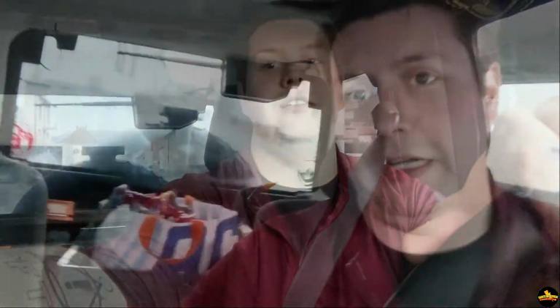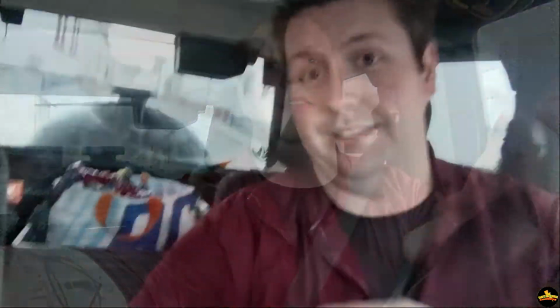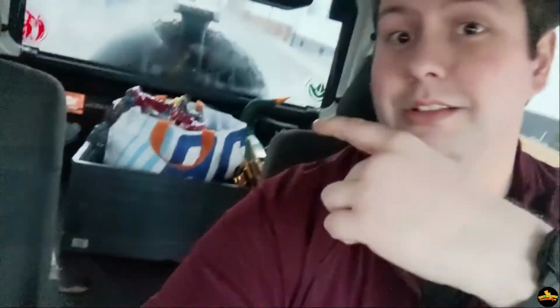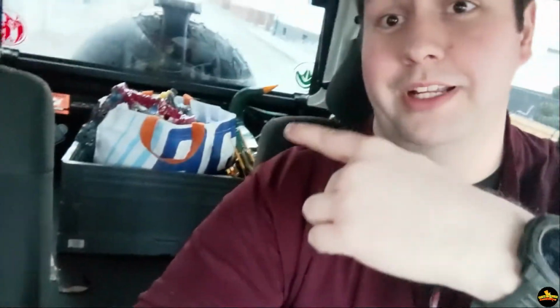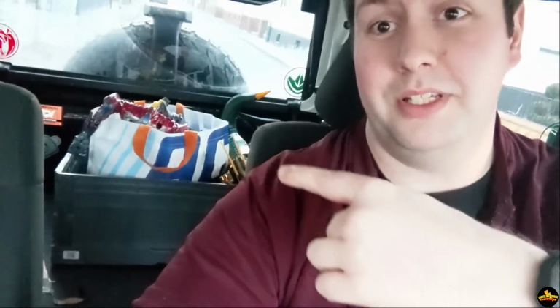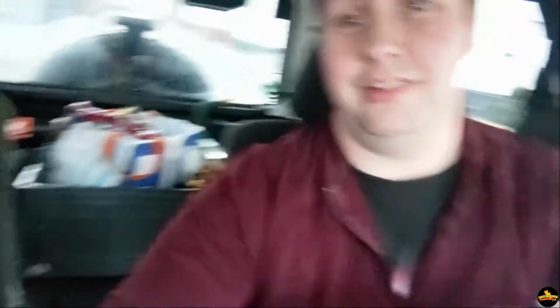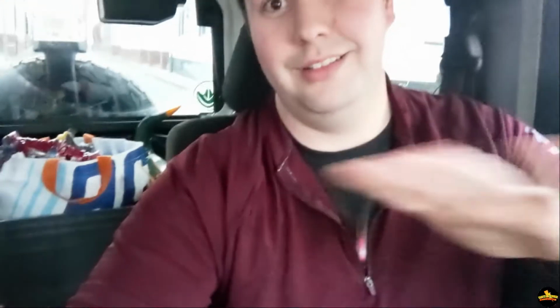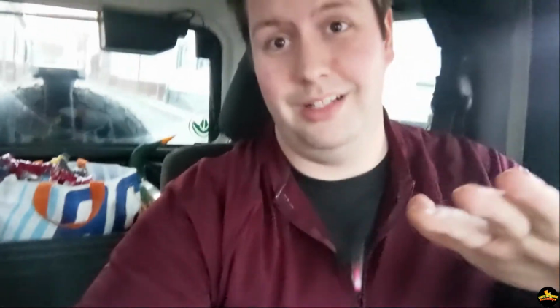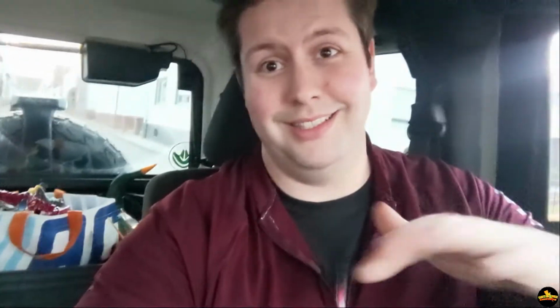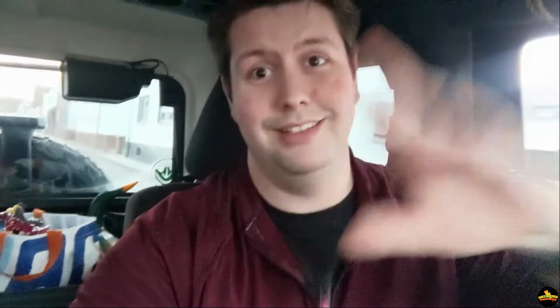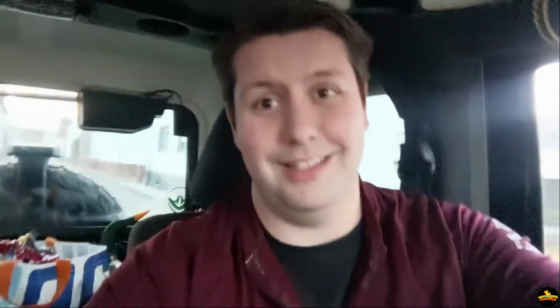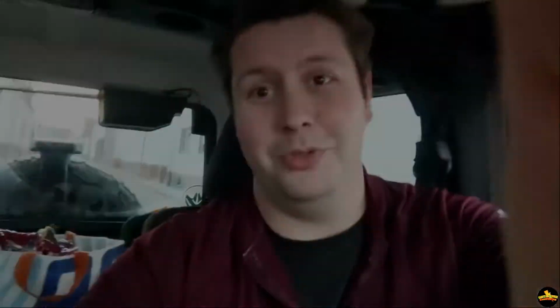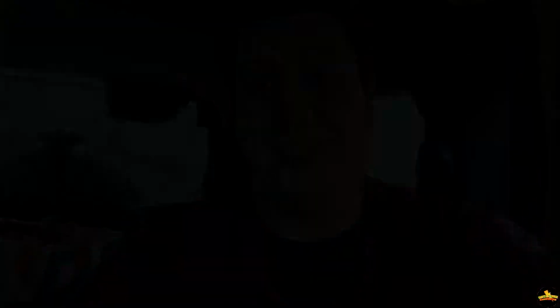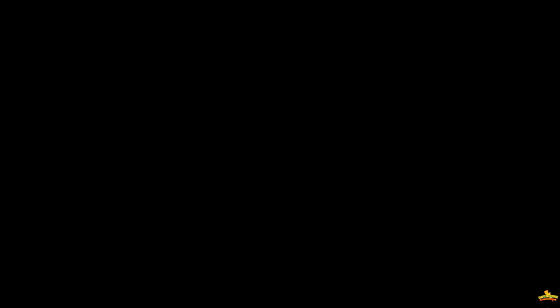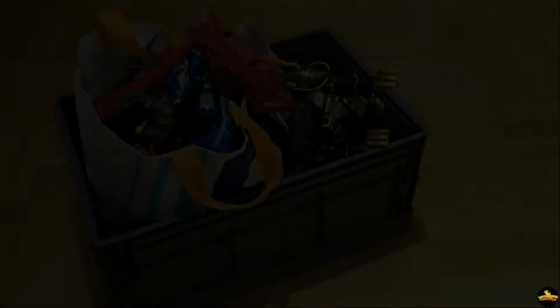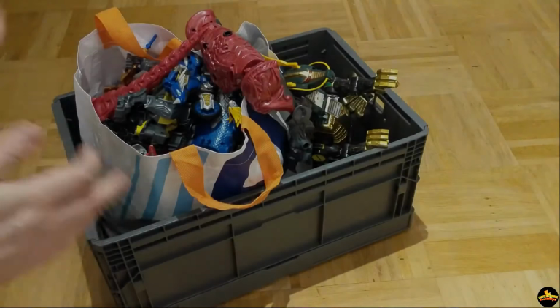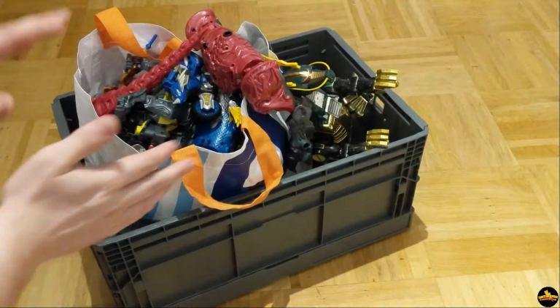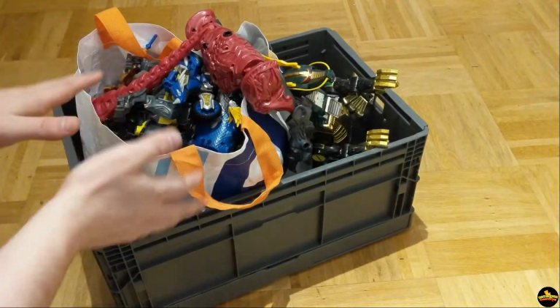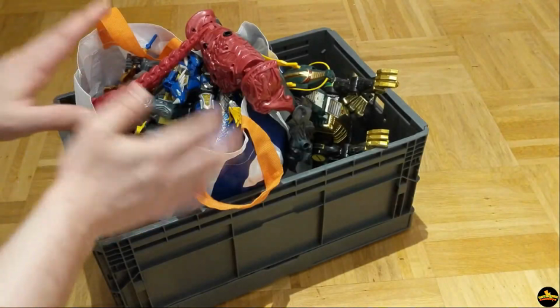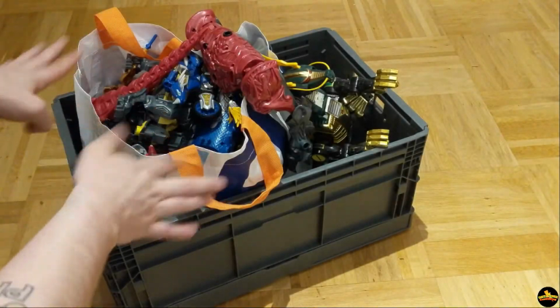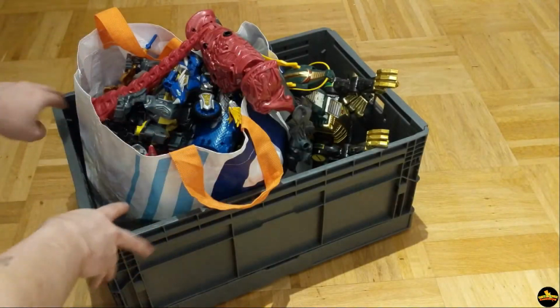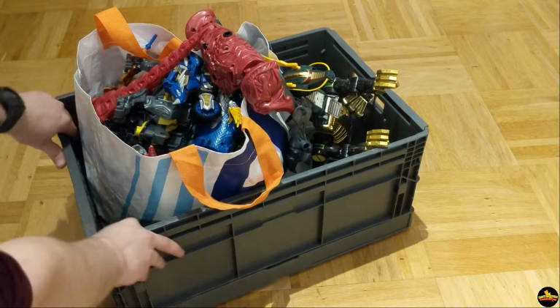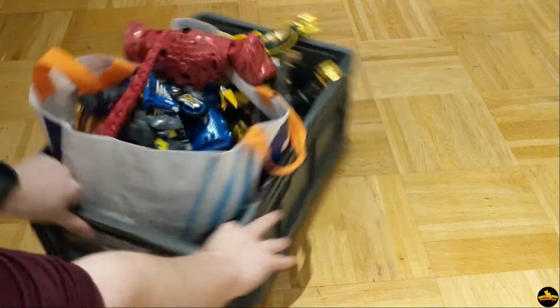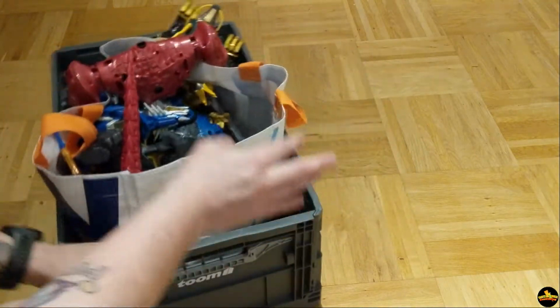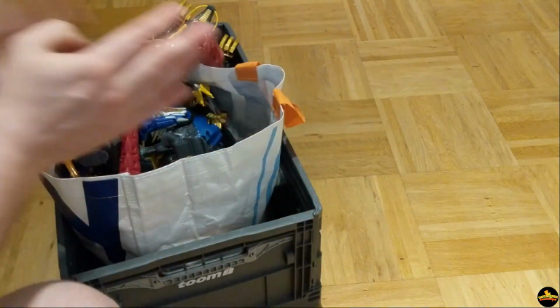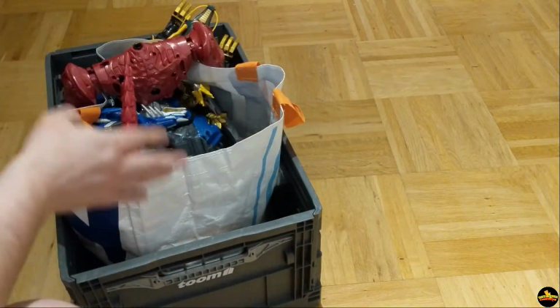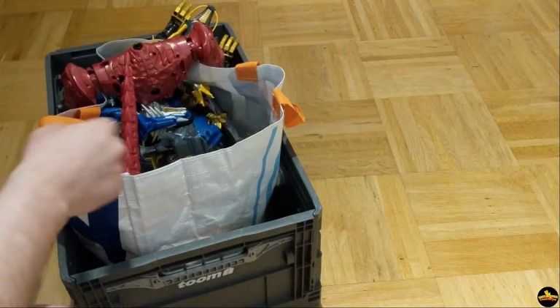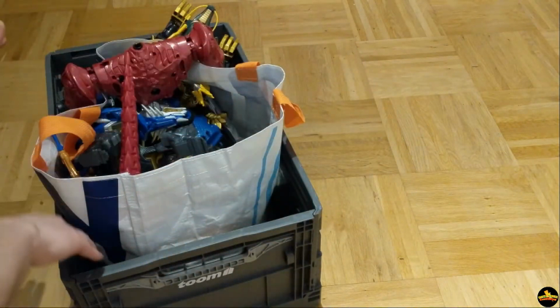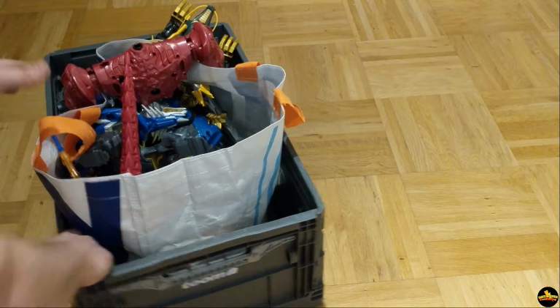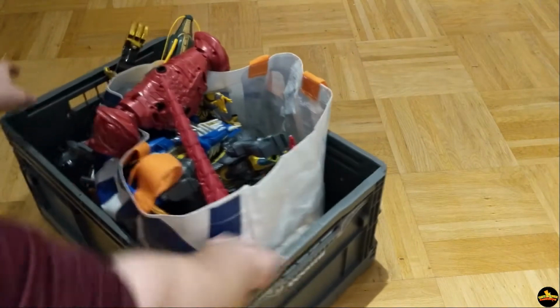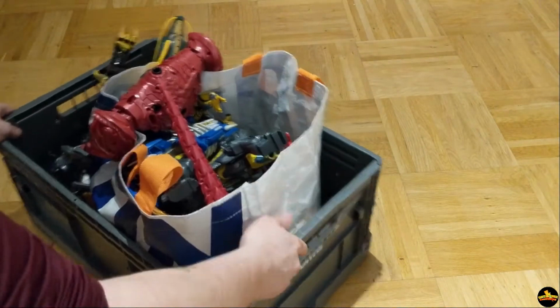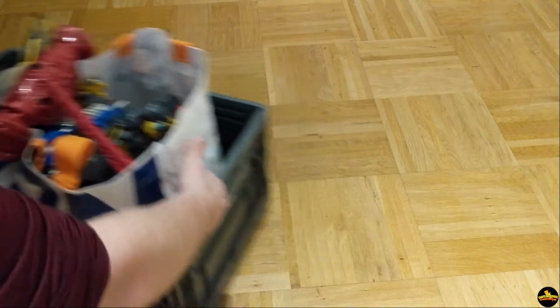Alright guys, we already got the bin. I'm excited. Let's get this home and open it. Alright guys, we're back home with the lot. Let's look through it. Let's see what we got.